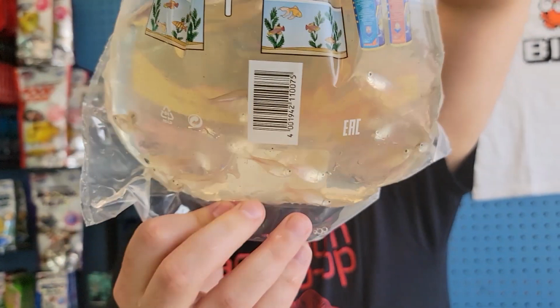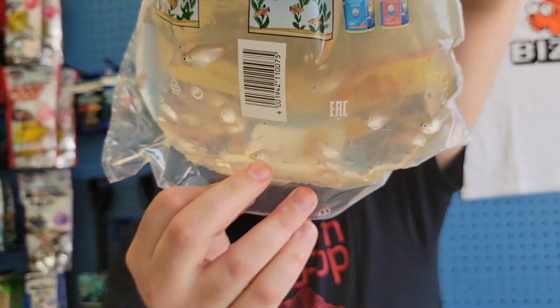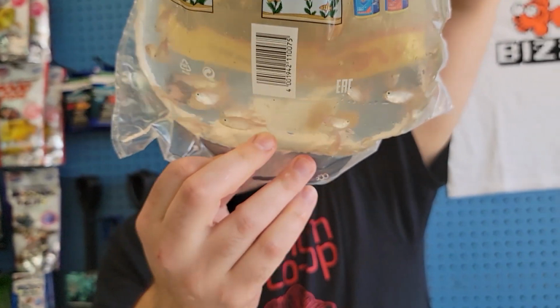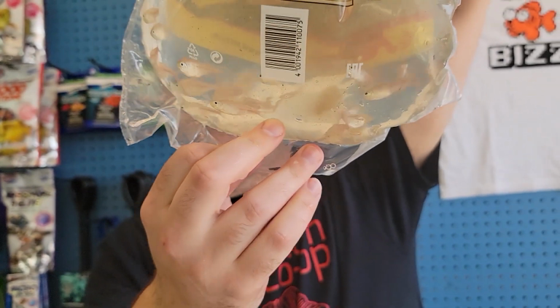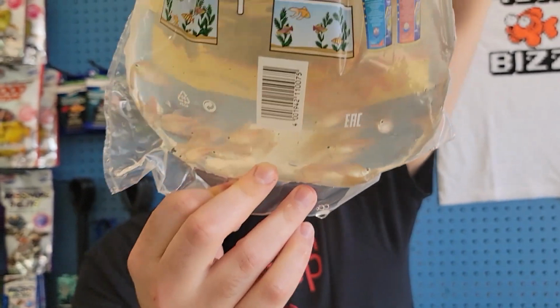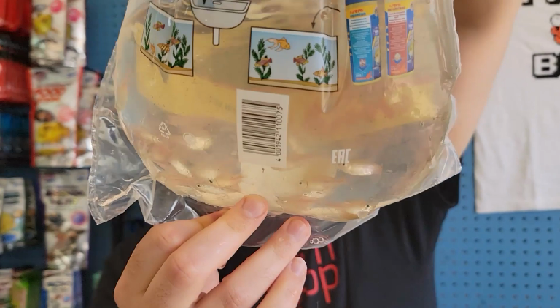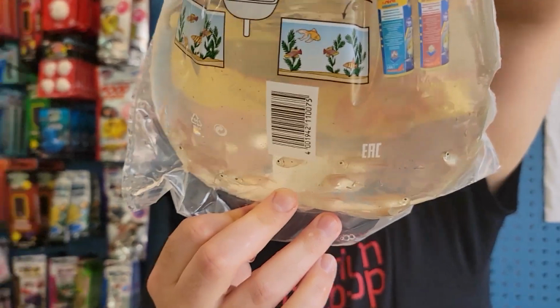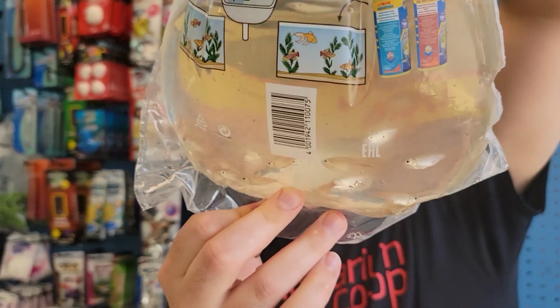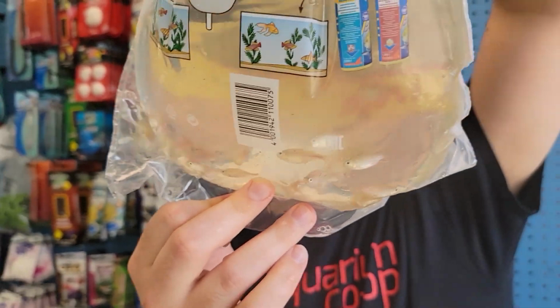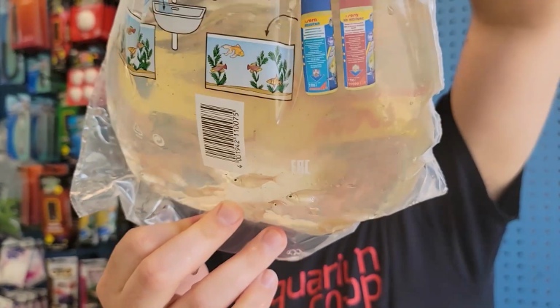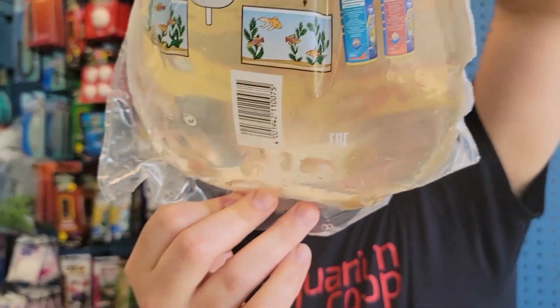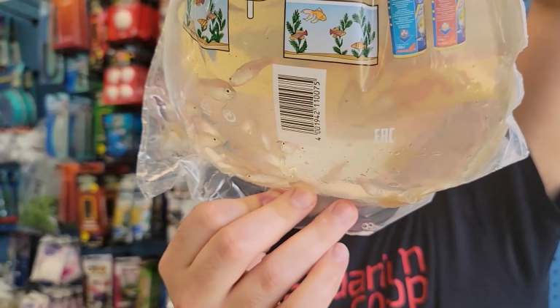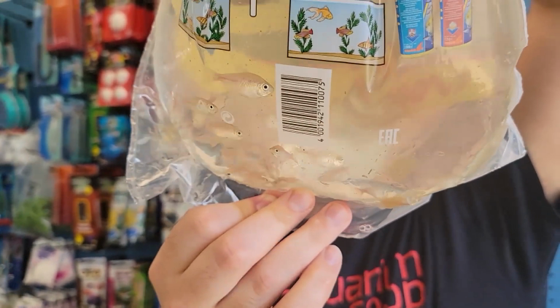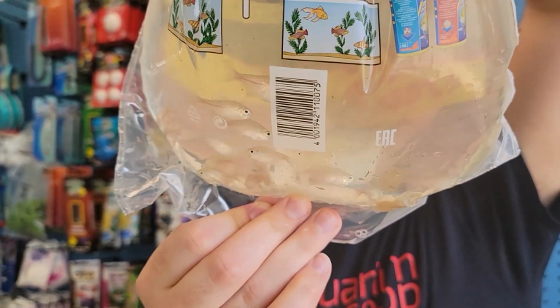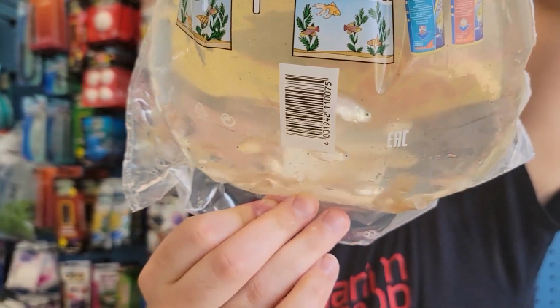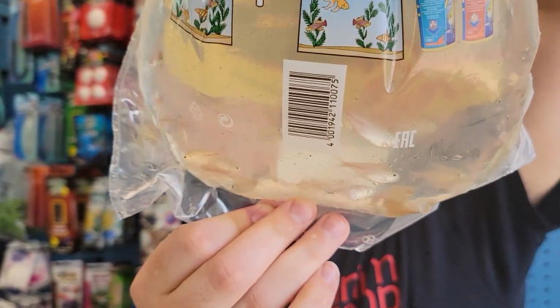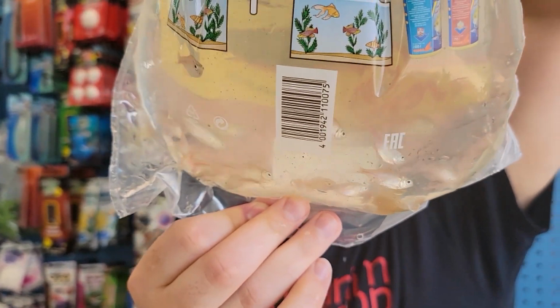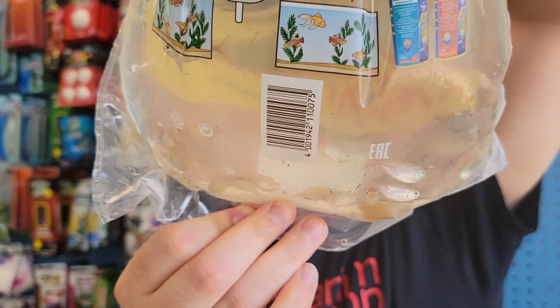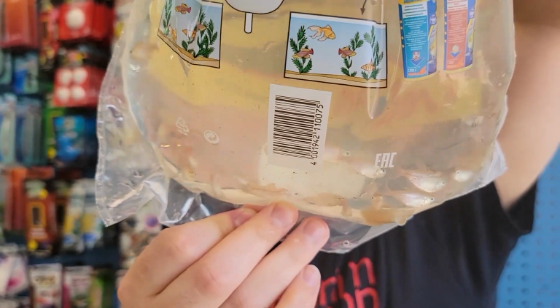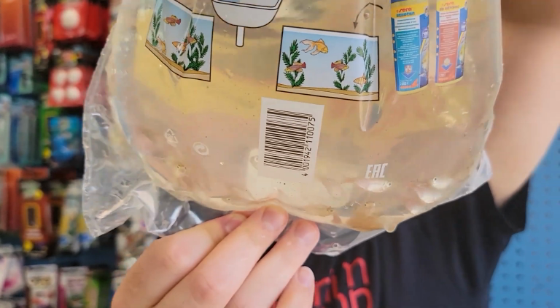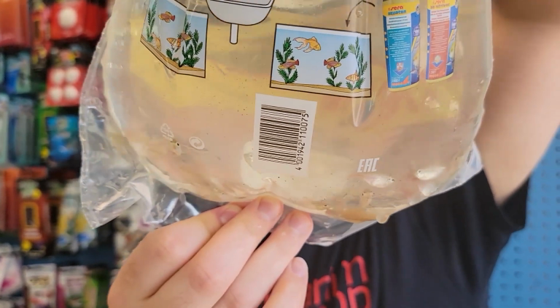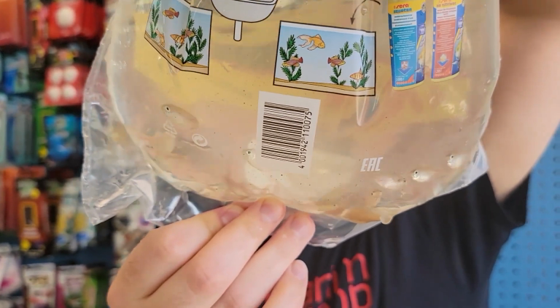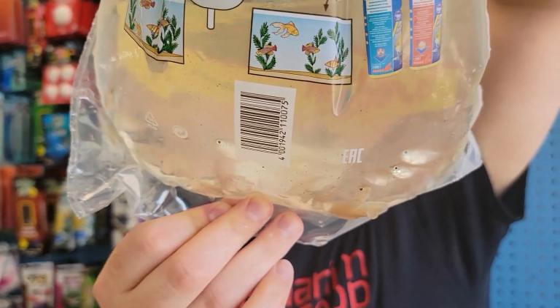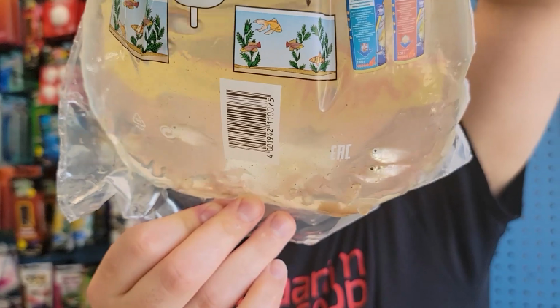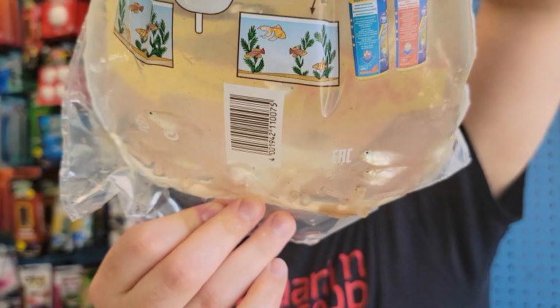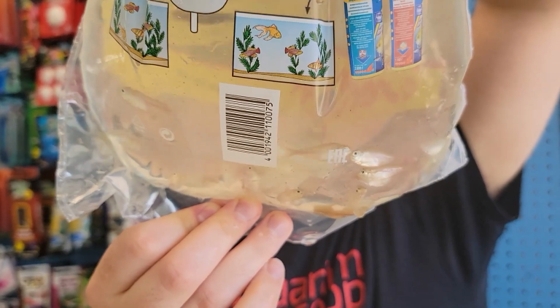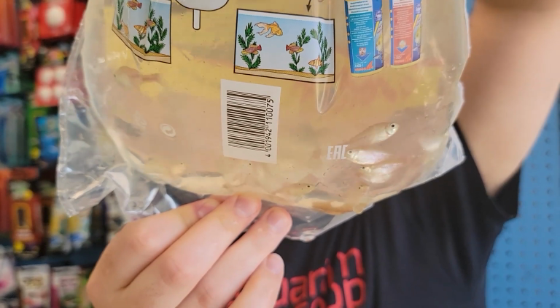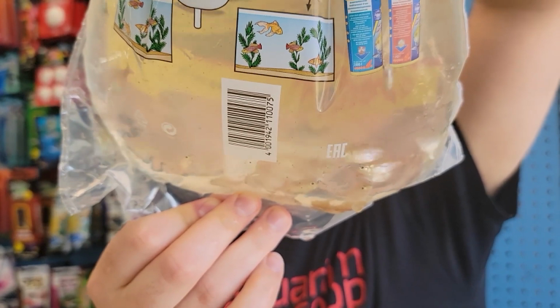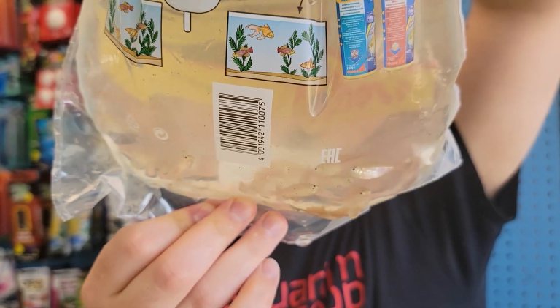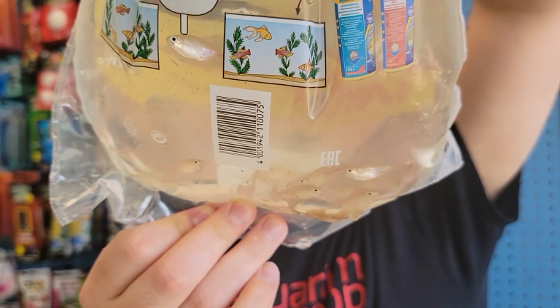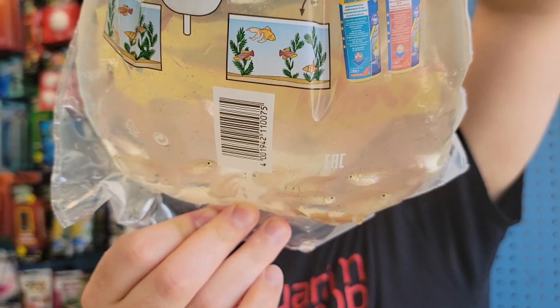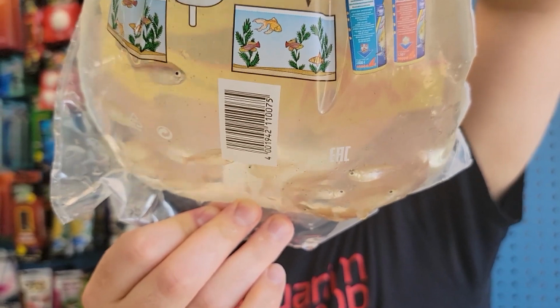These are Colombians — I promise they're red and blue, they just look like clear nothing right now. But really cool fish — they get a nice blue body with red fins.